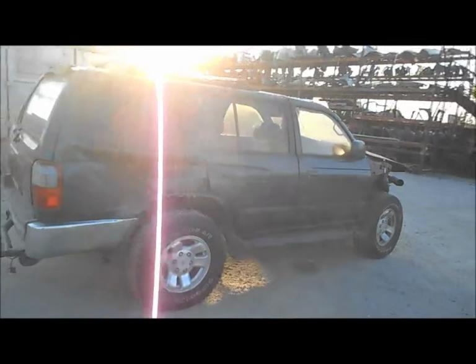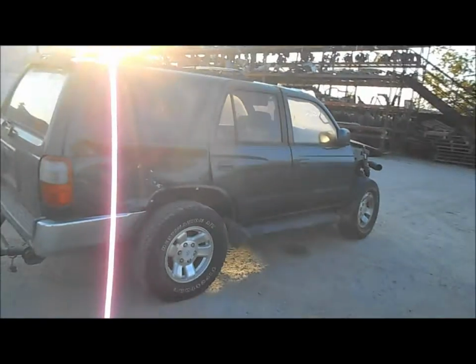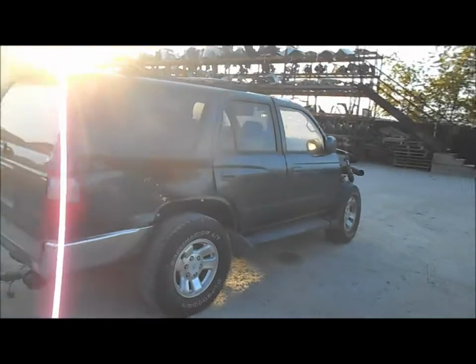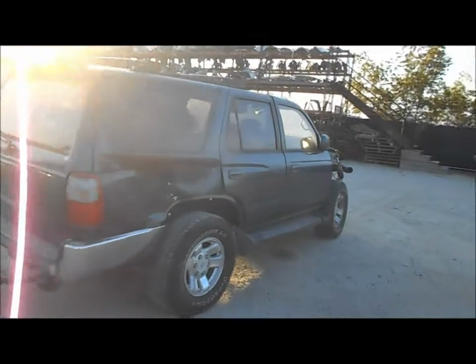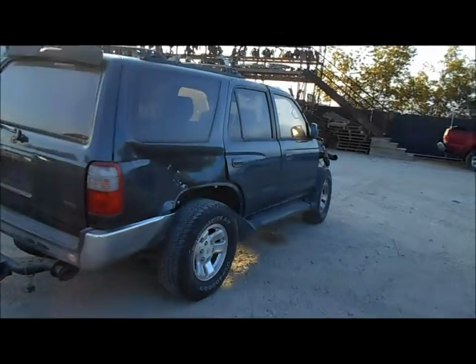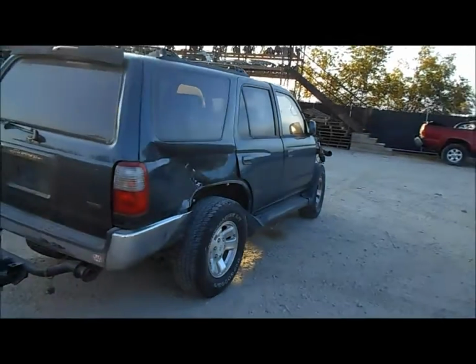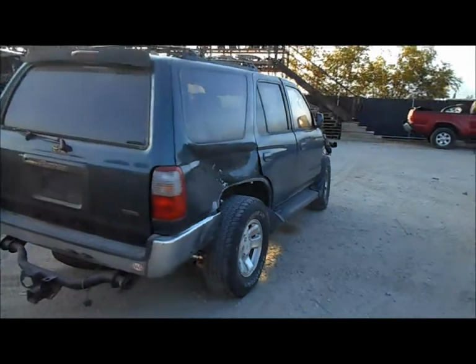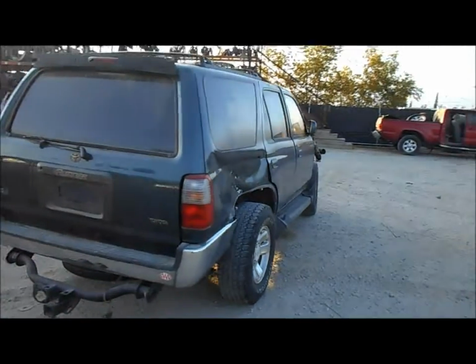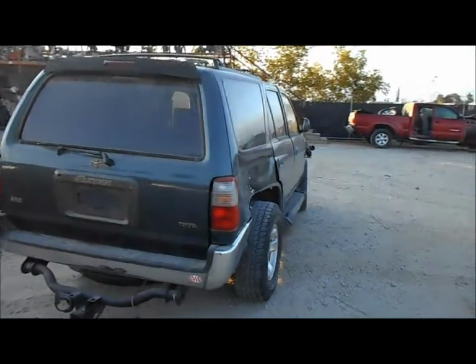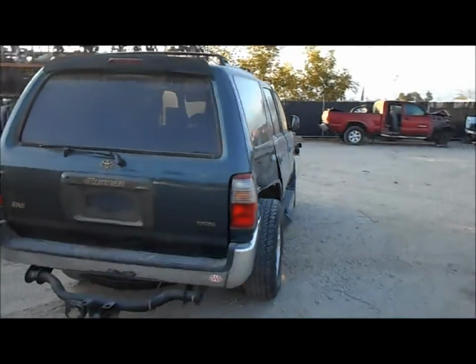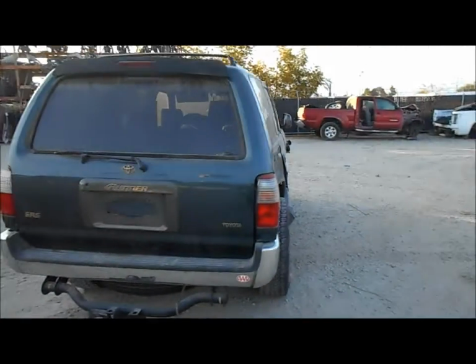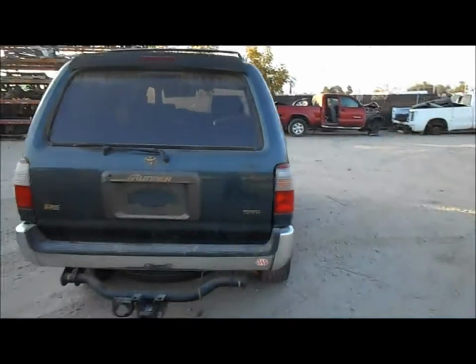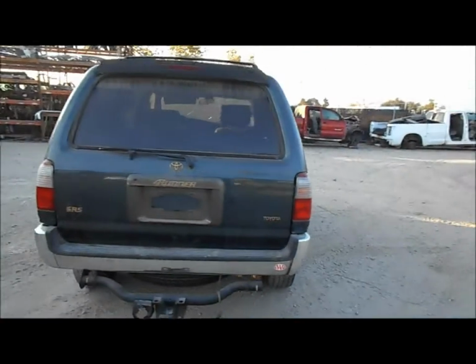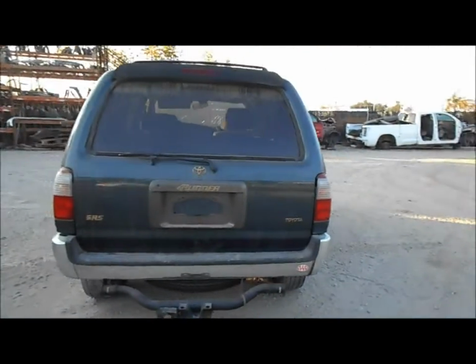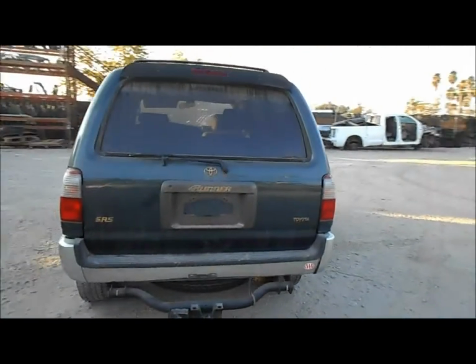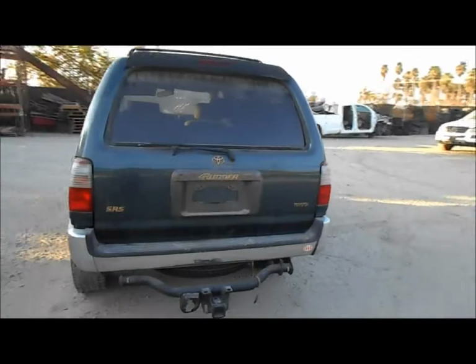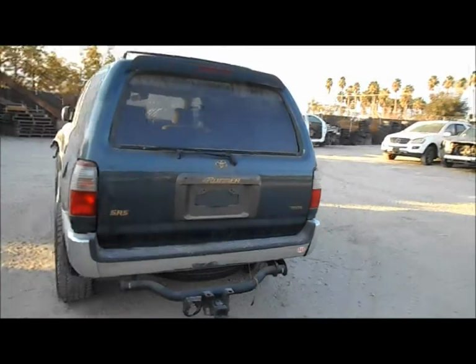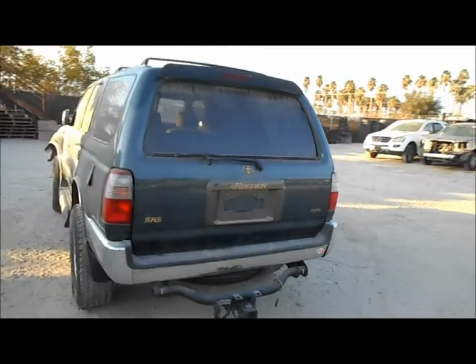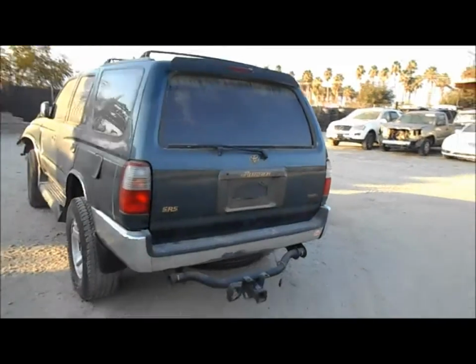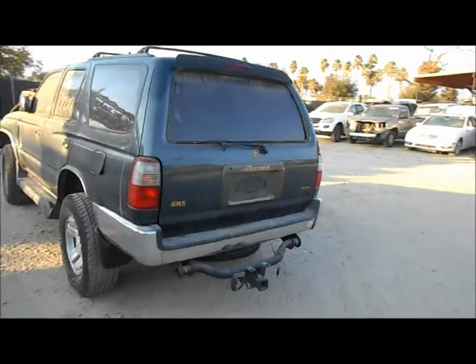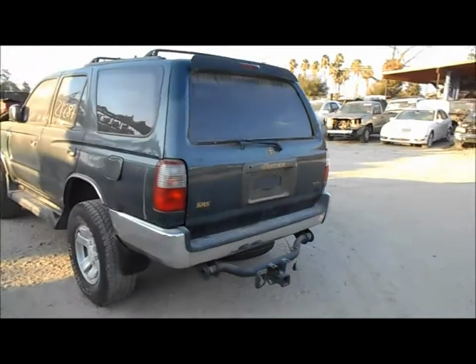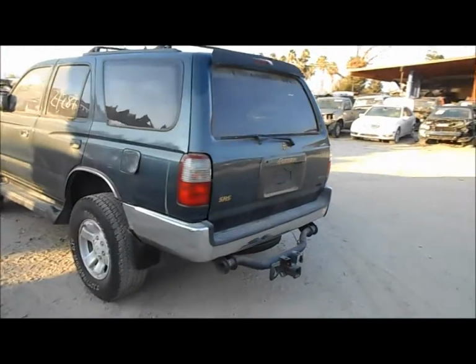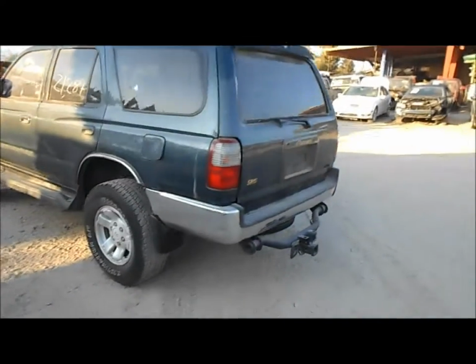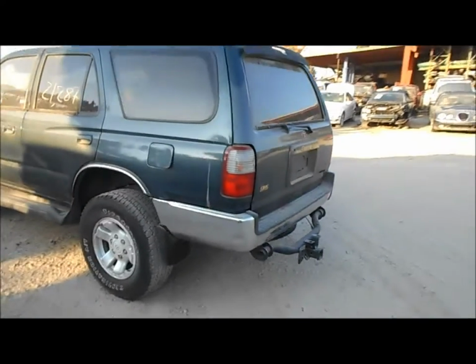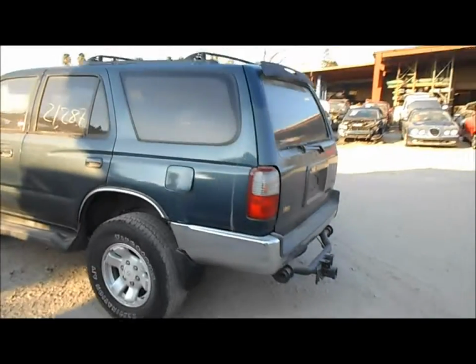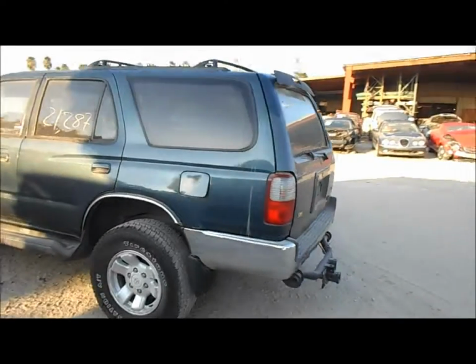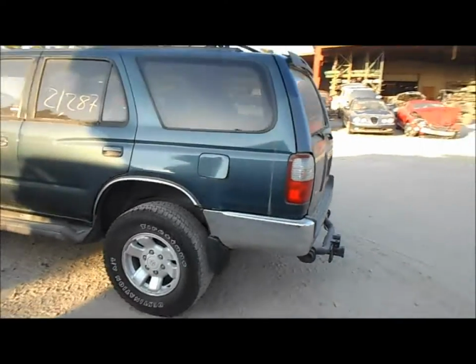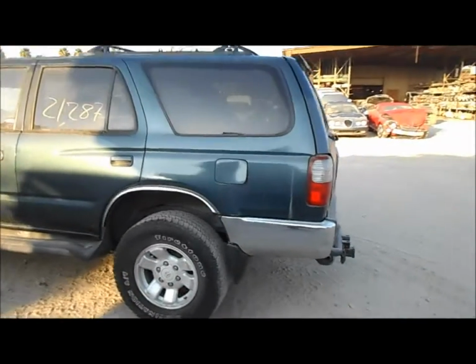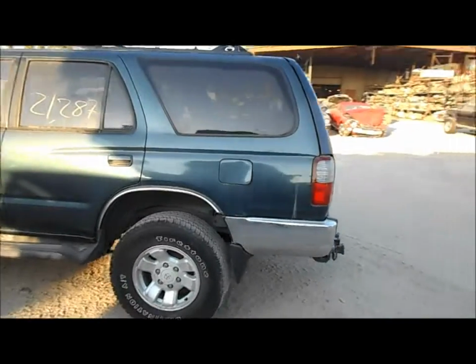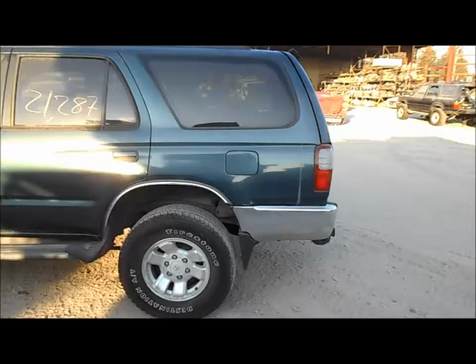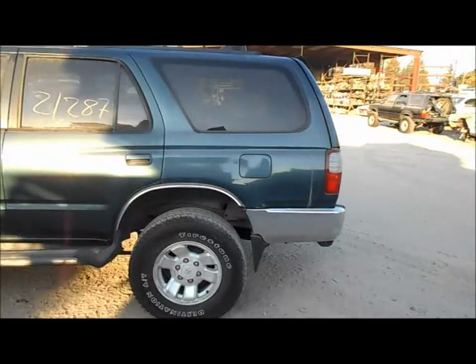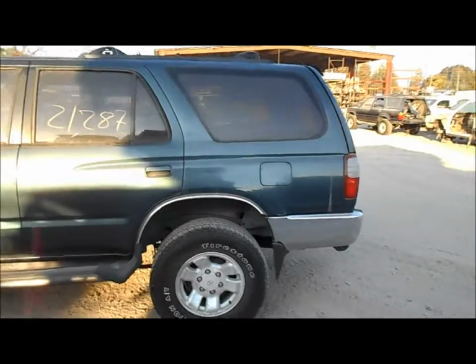The doors — the front door is good, rear door is going to be damaged. Rear bumper, tailgate and lights are good on this side, although the bumper's got some dents in it right in the corner.